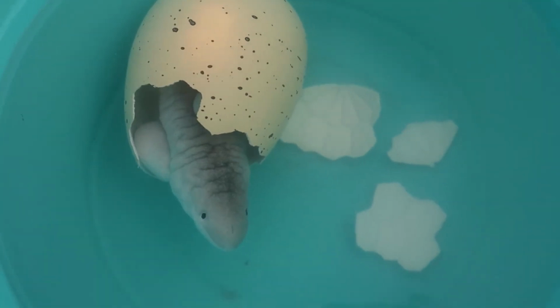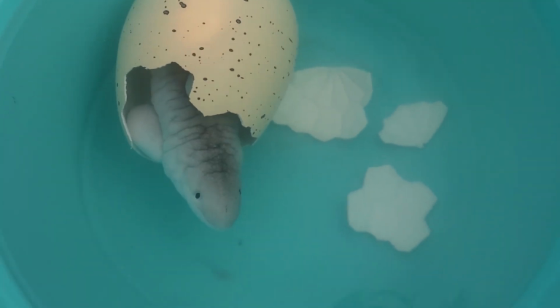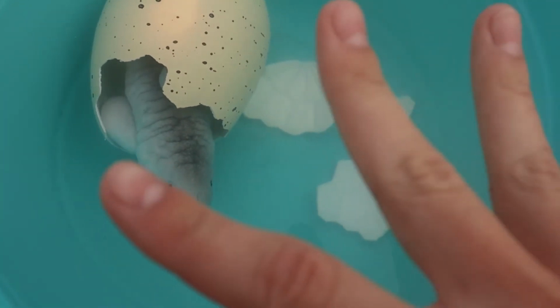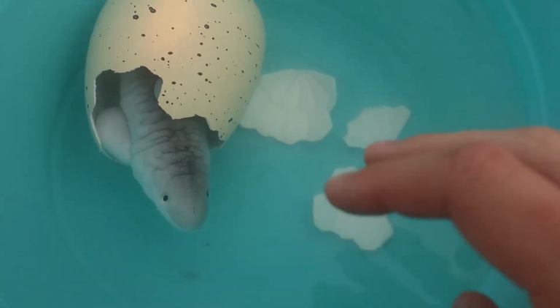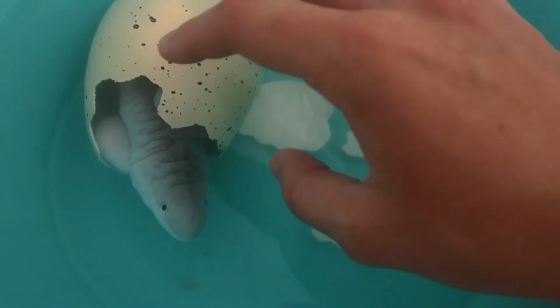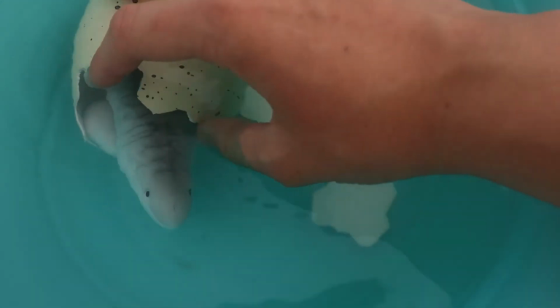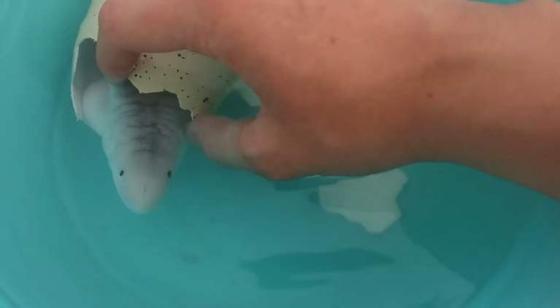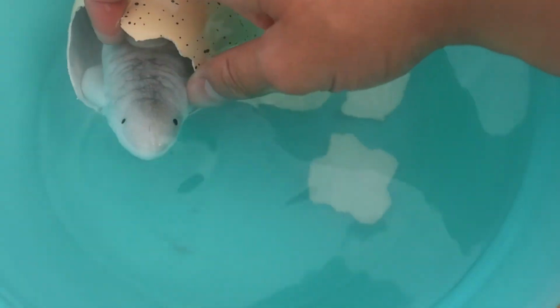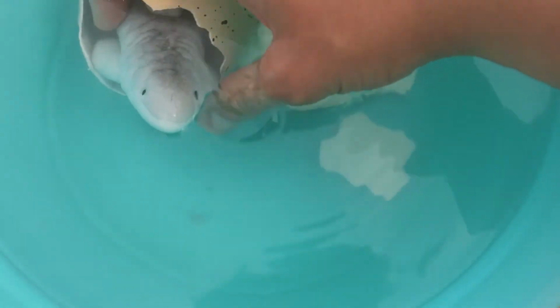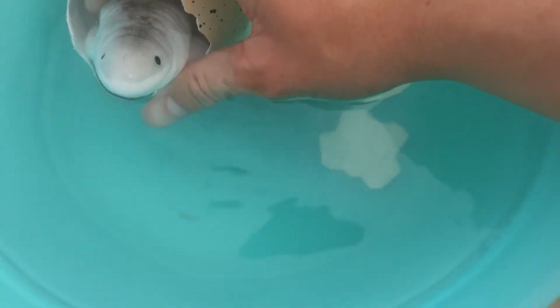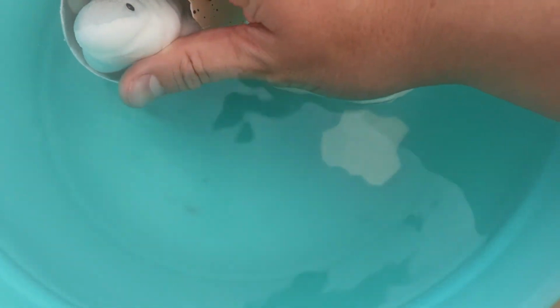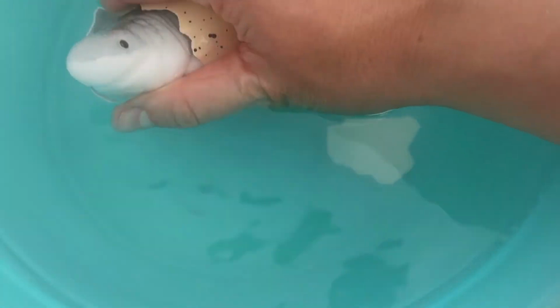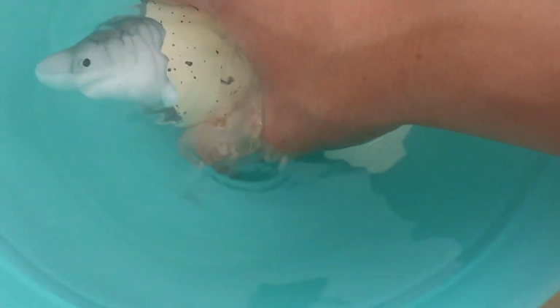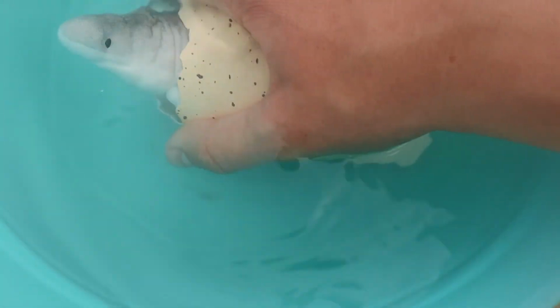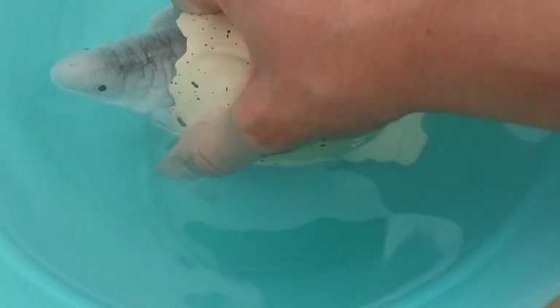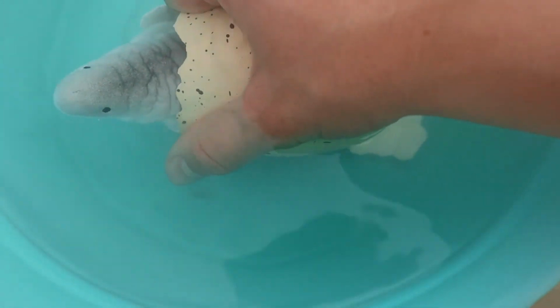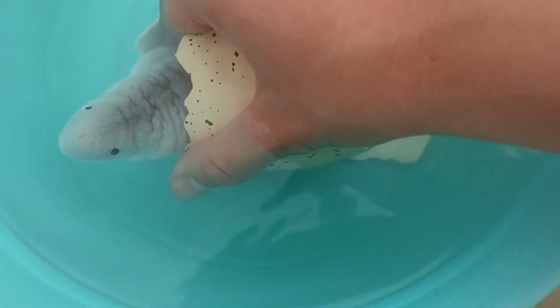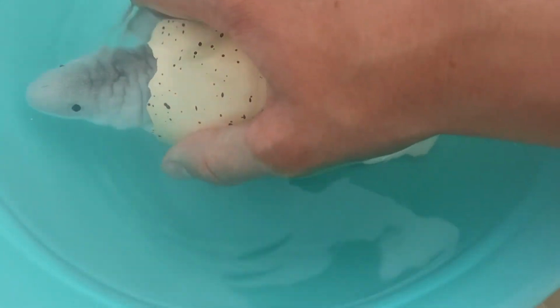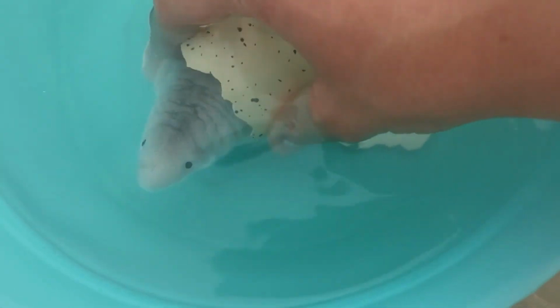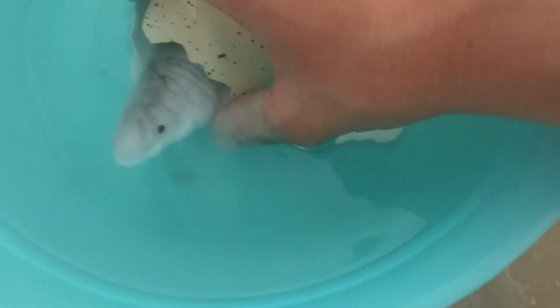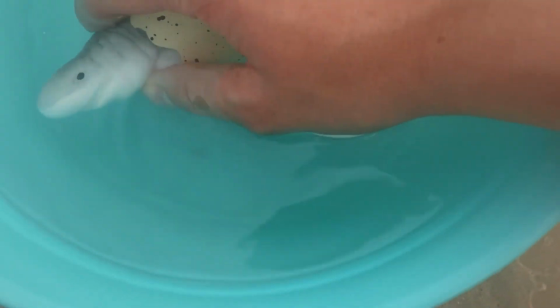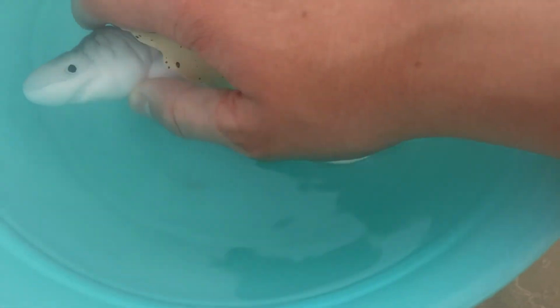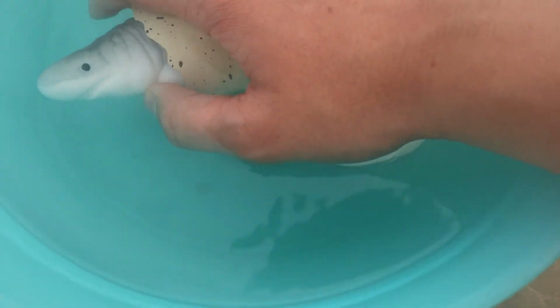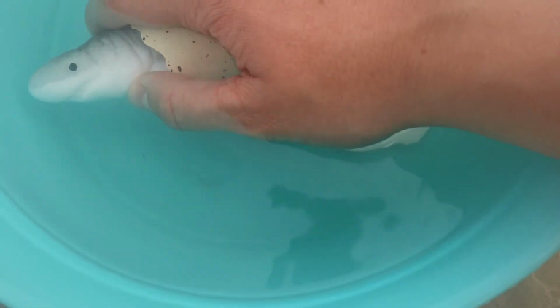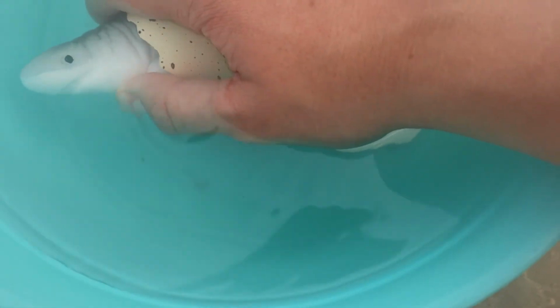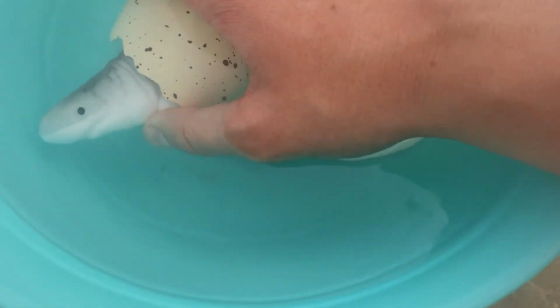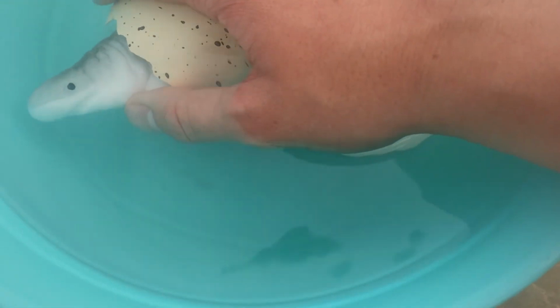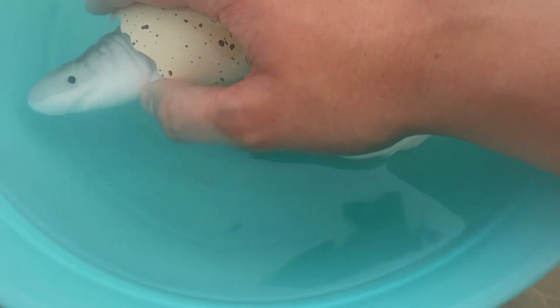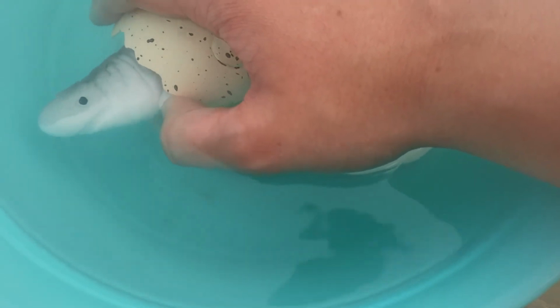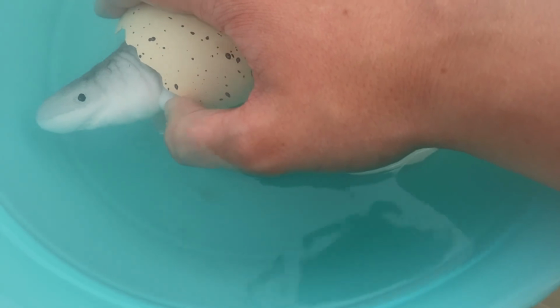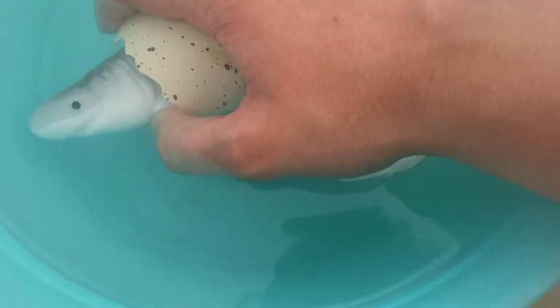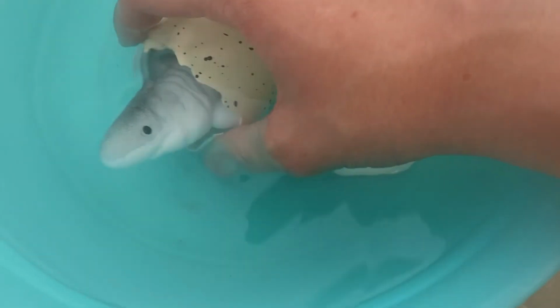So this is after at least four days of hatching and I'm pretty sure he's finally hatched. Here's our shark right here. It's really cool, he looks very neat. And I might make a separate video to show you what he looks like fully grown.